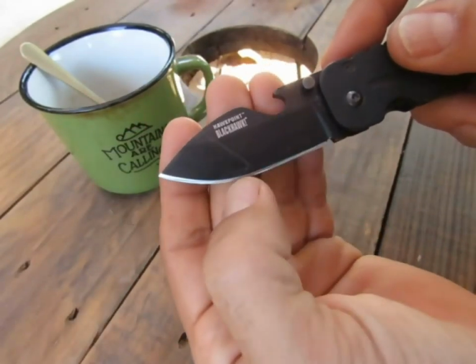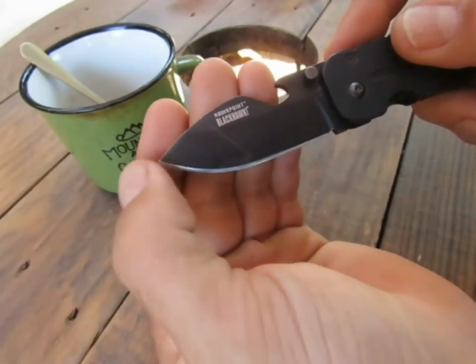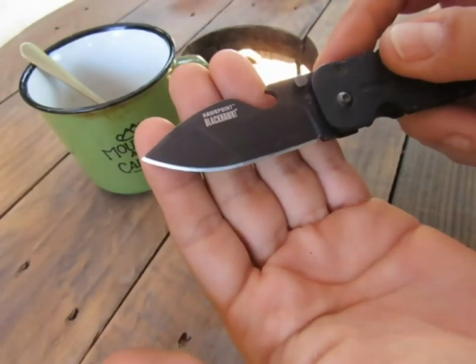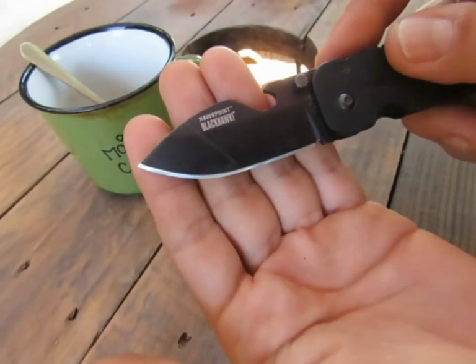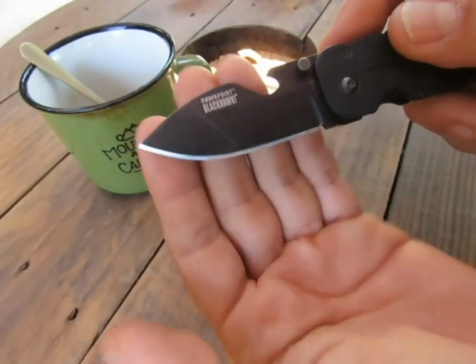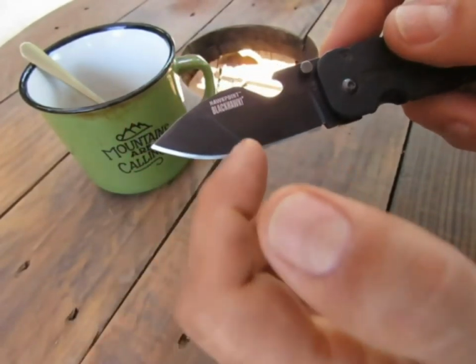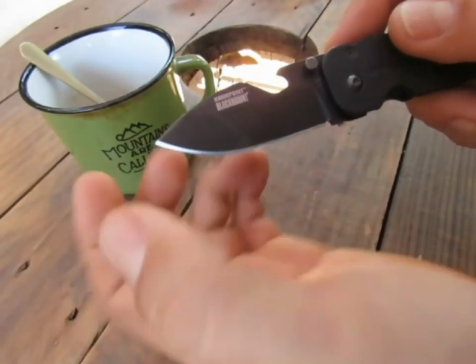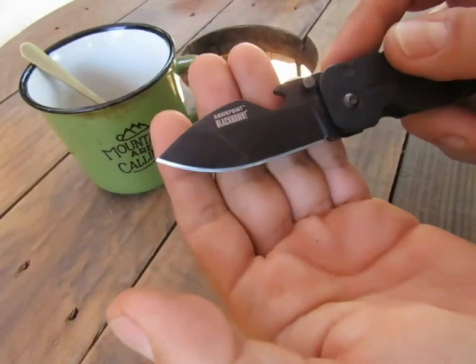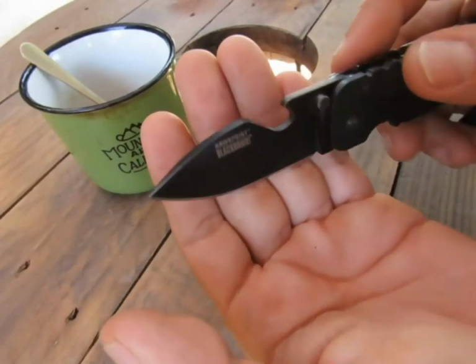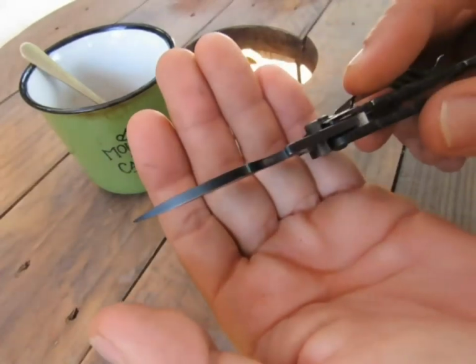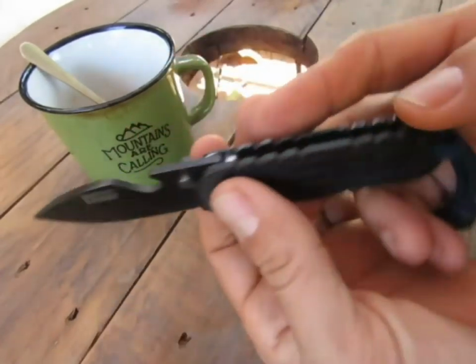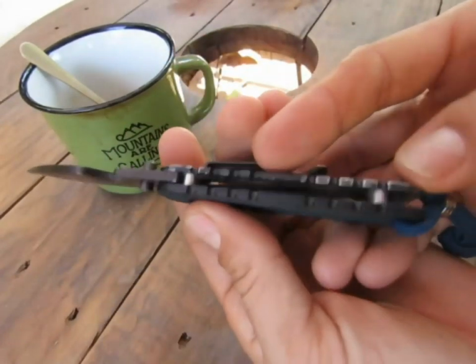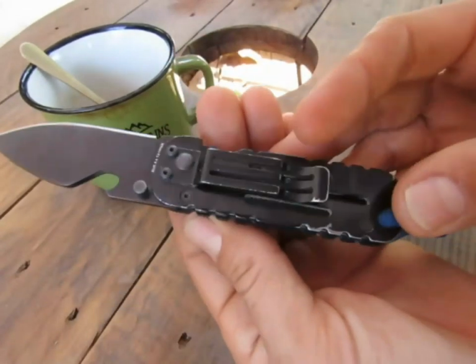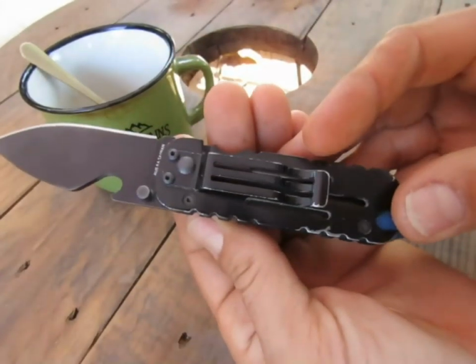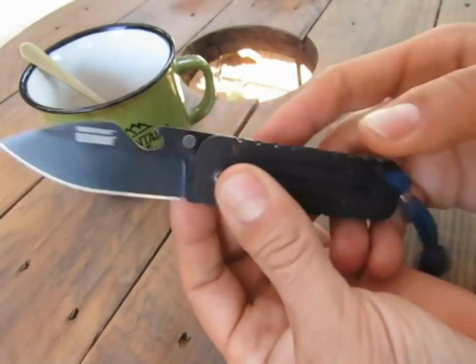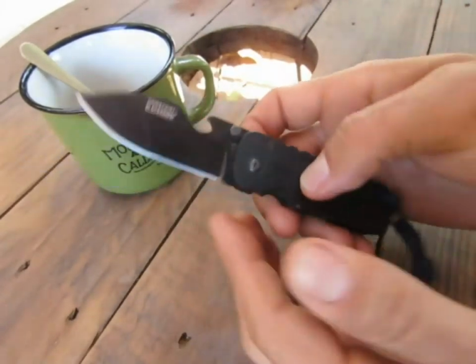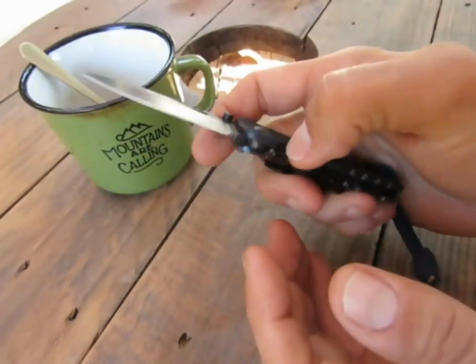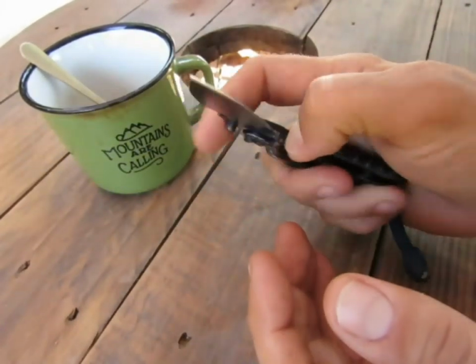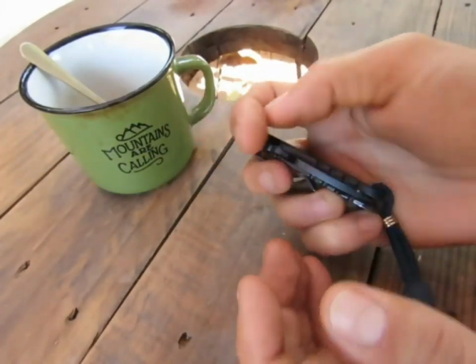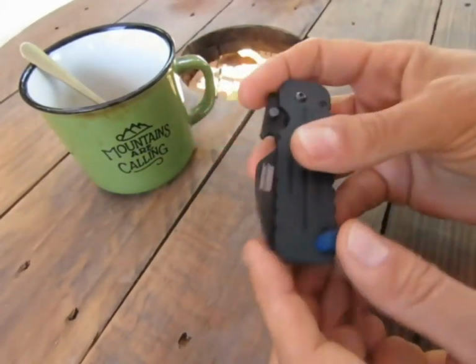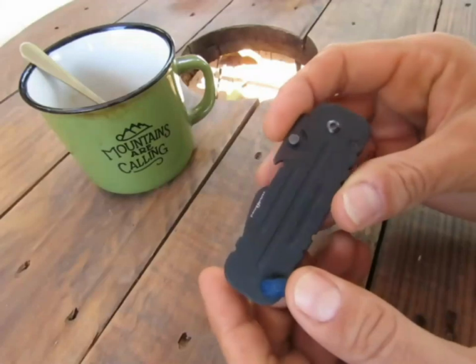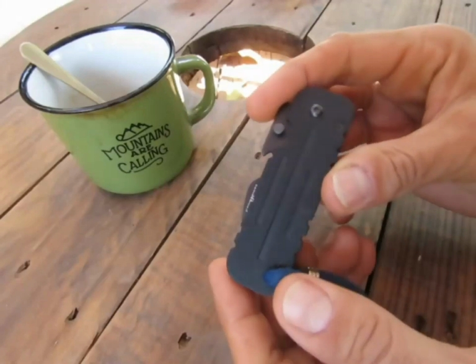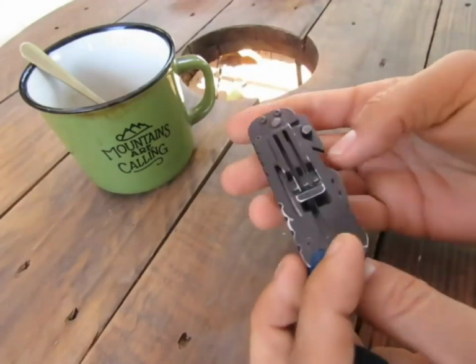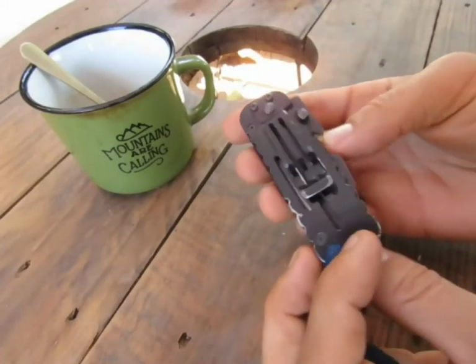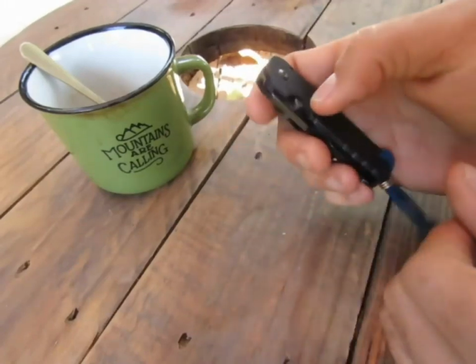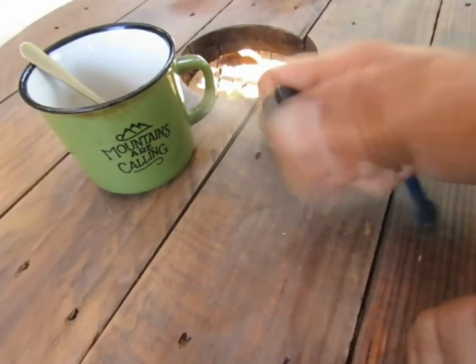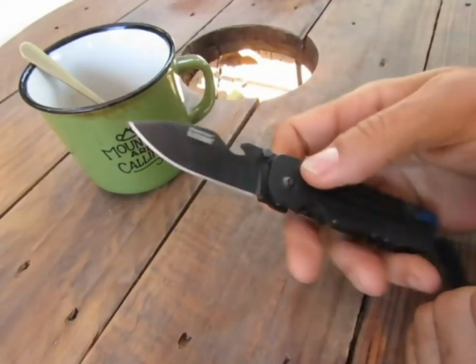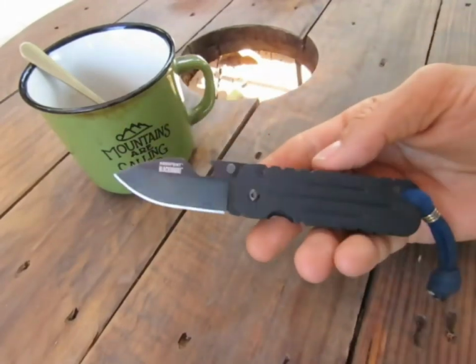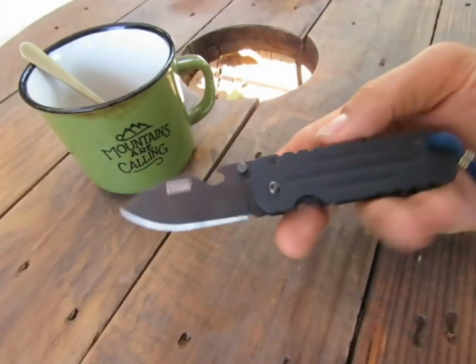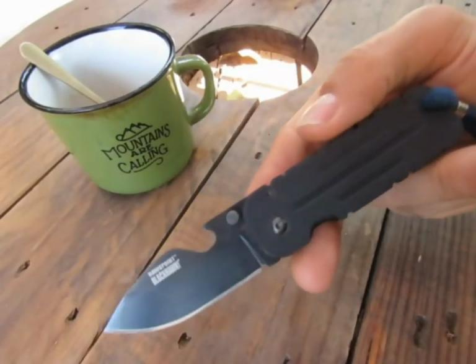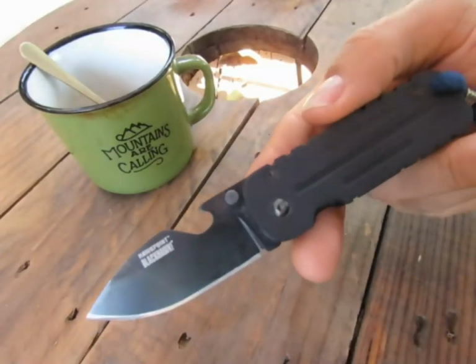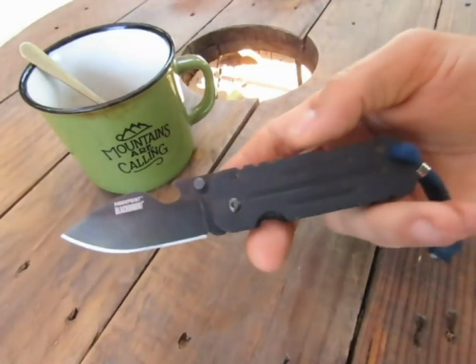C'est vraiment une lame hyper polyvalente : une partie plate, une partie qui remonte avec pas trop de courbure. C'est un couteau que j'adore — vraiment un must-have.